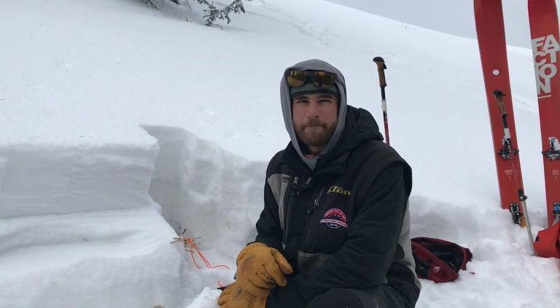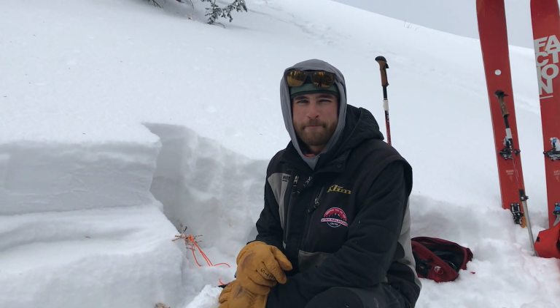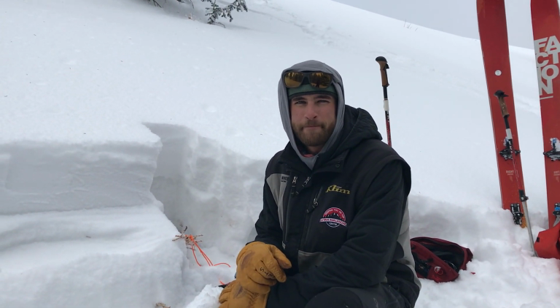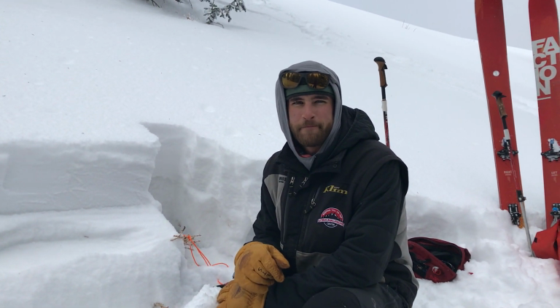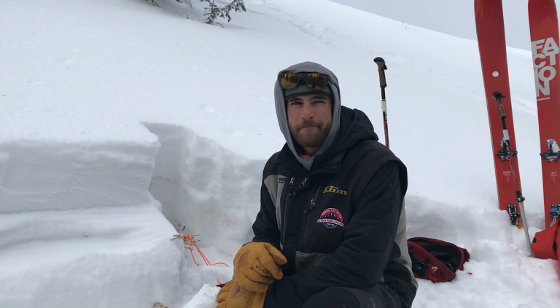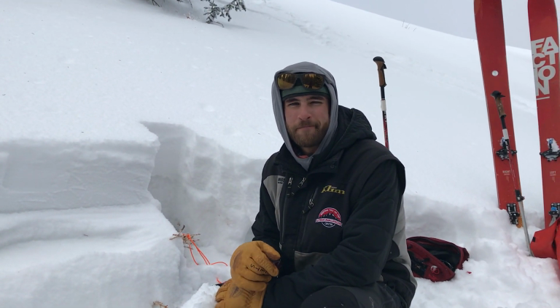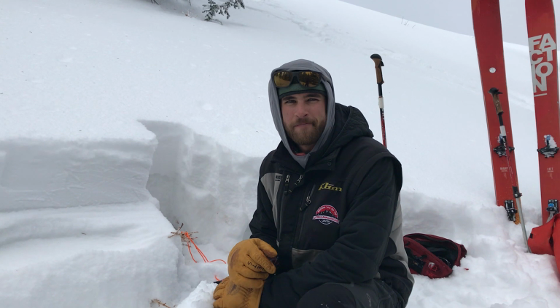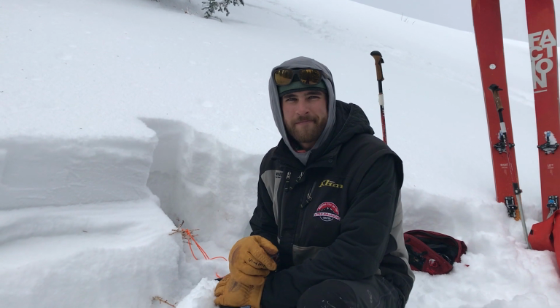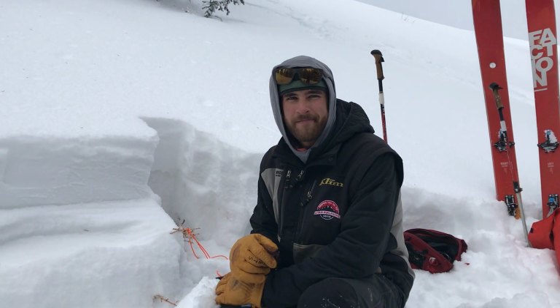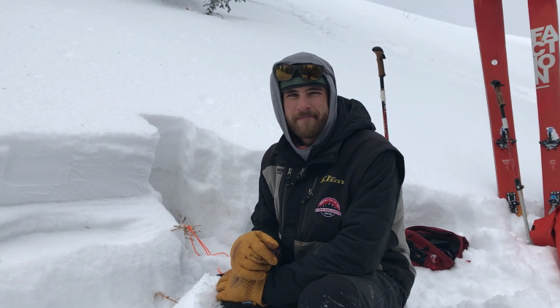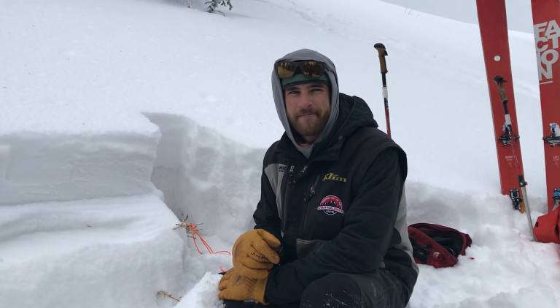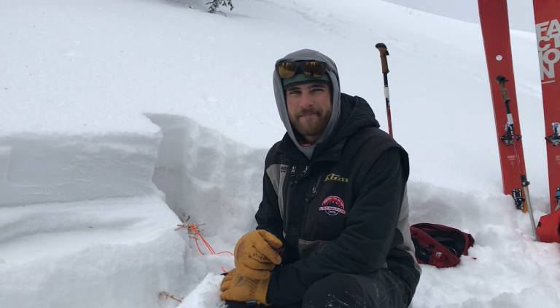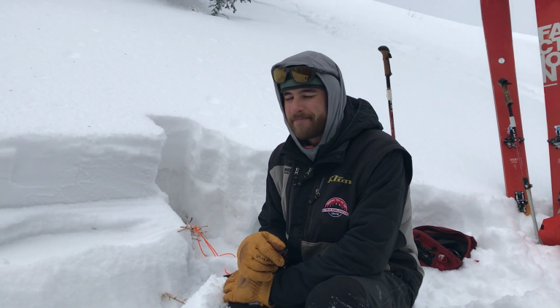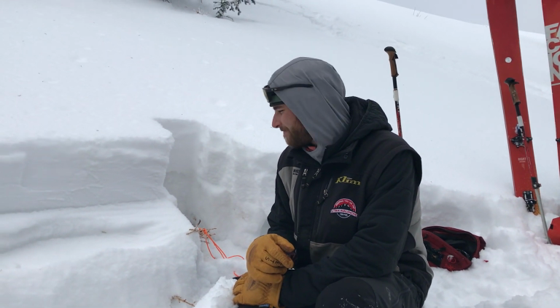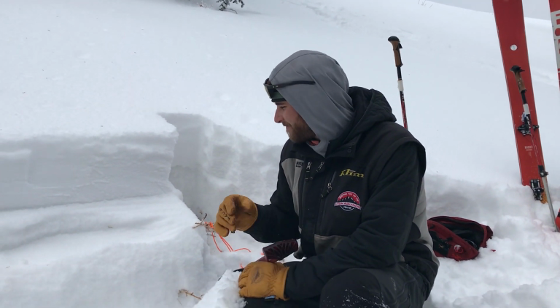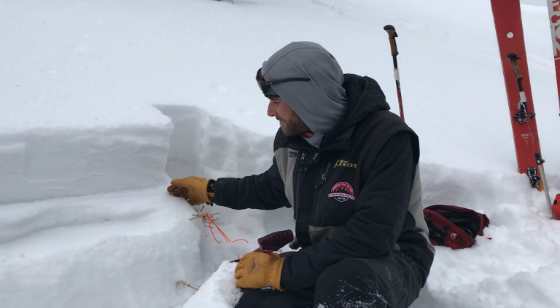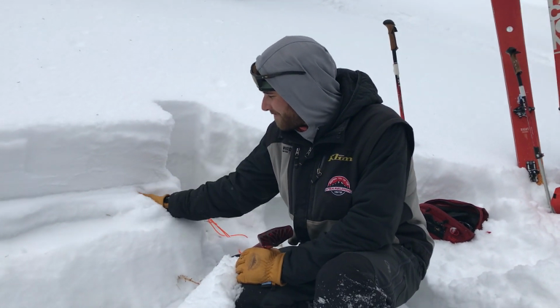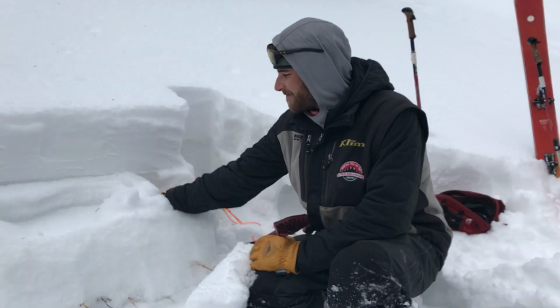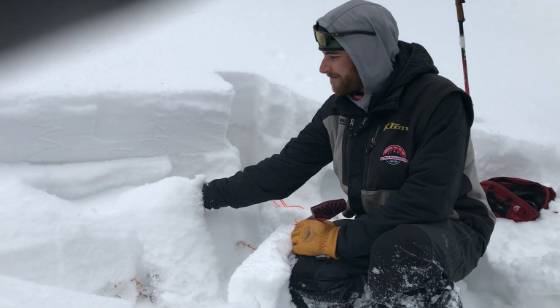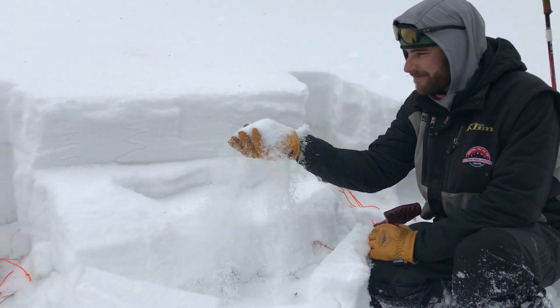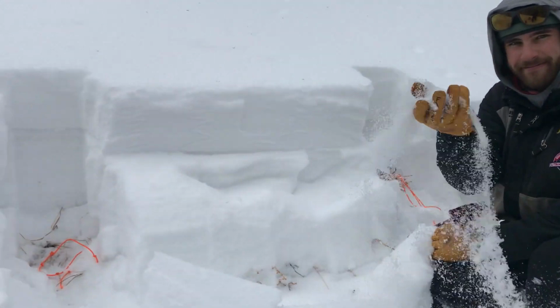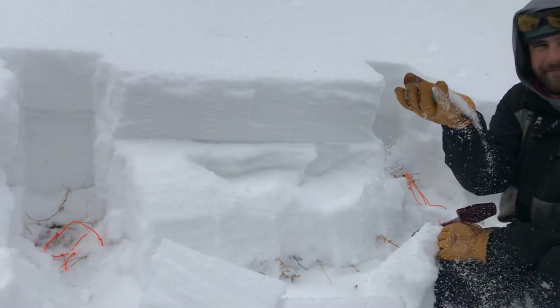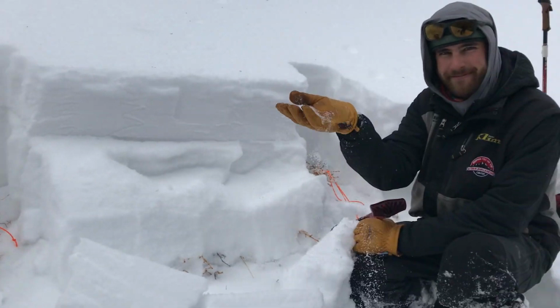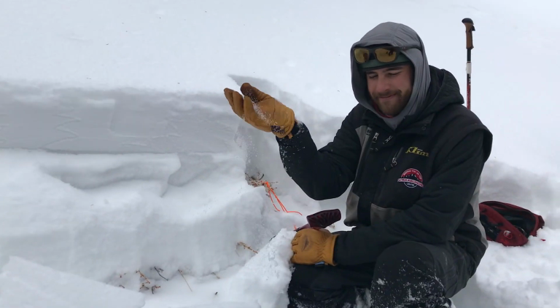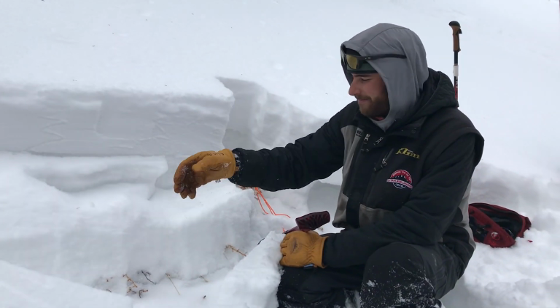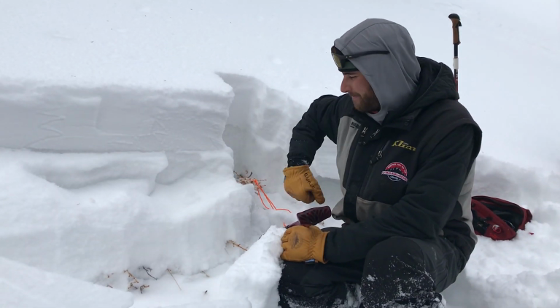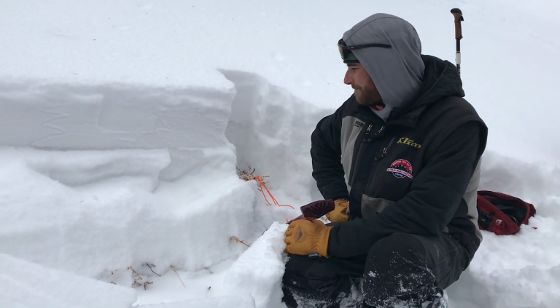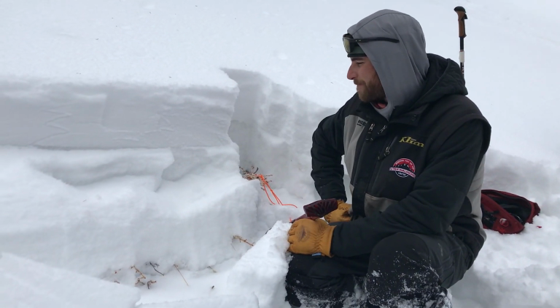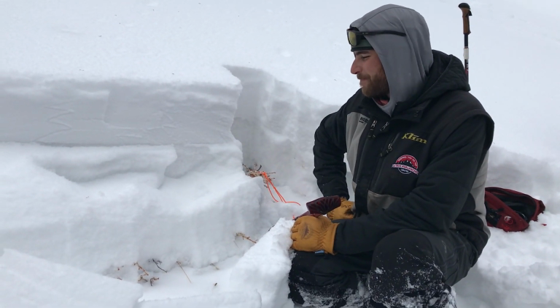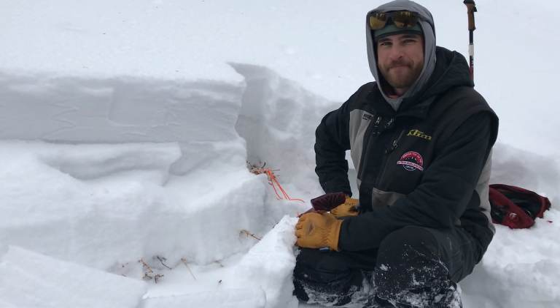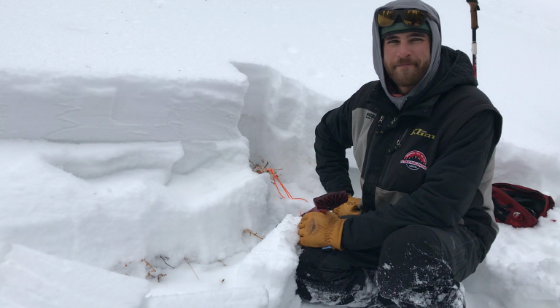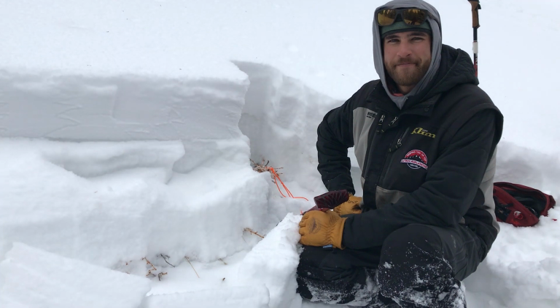Everybody should know they can go to utahavalanchecenter.org and click on Western Uintas for your latest avalanche advisory. Those are issued daily by 7 a.m. — usually earlier.